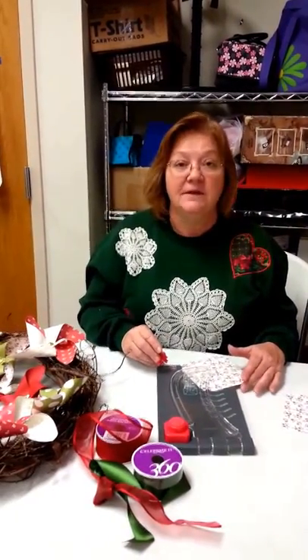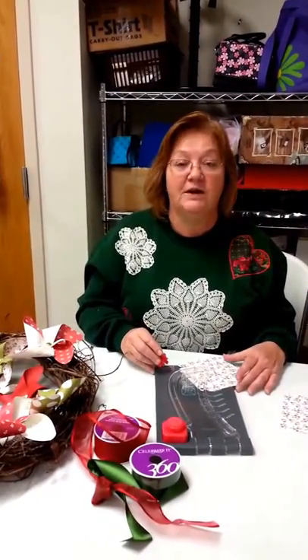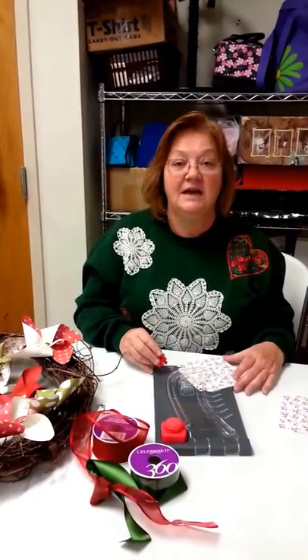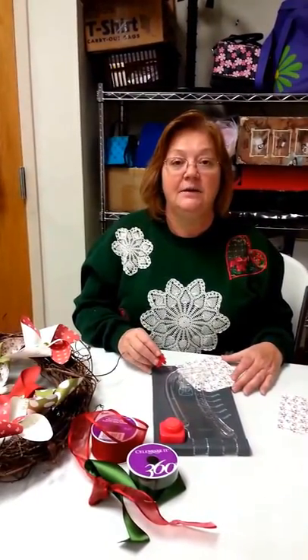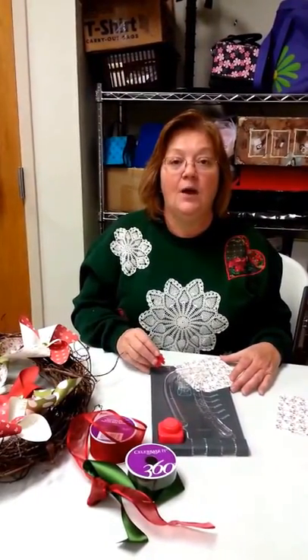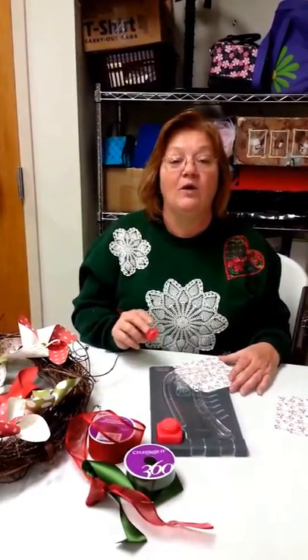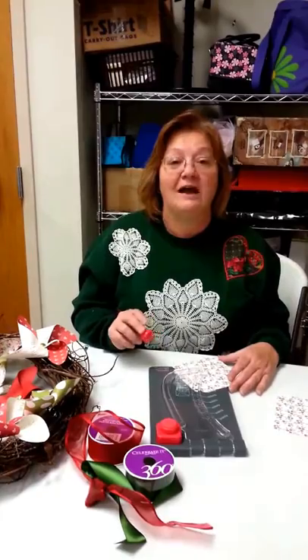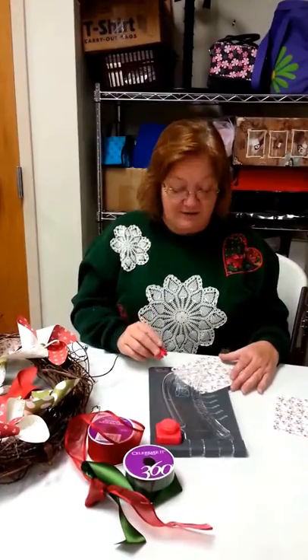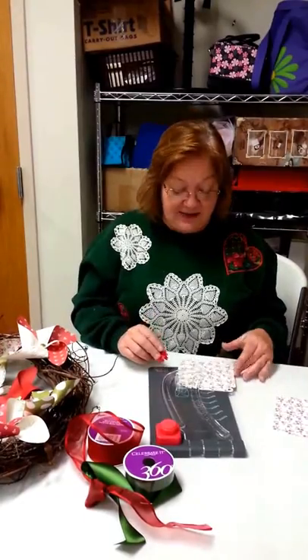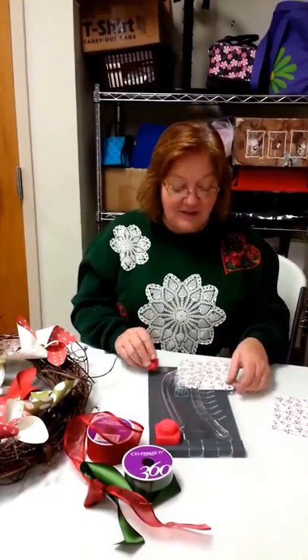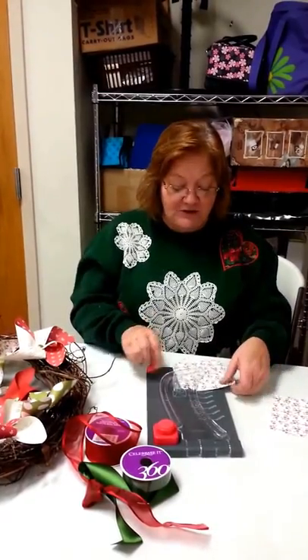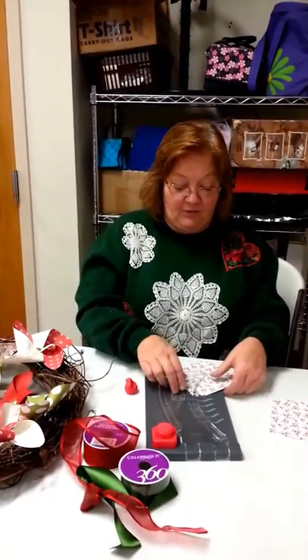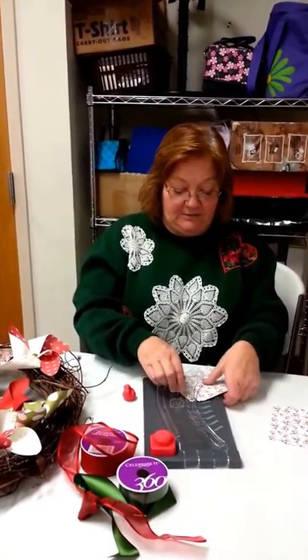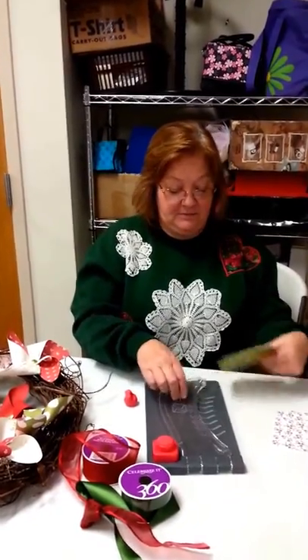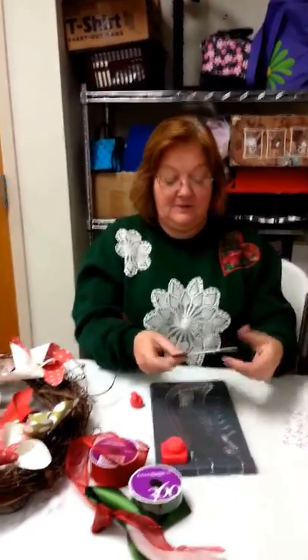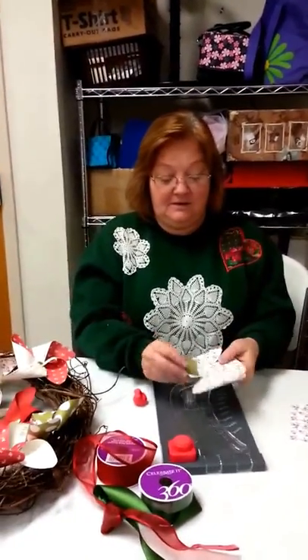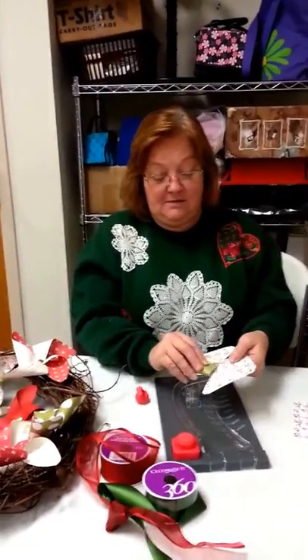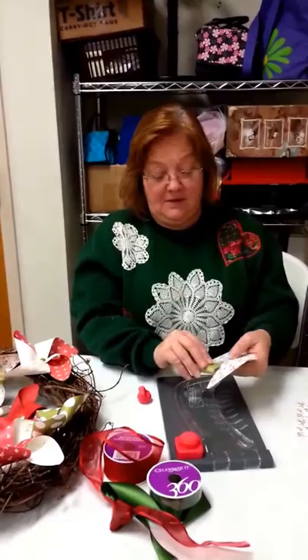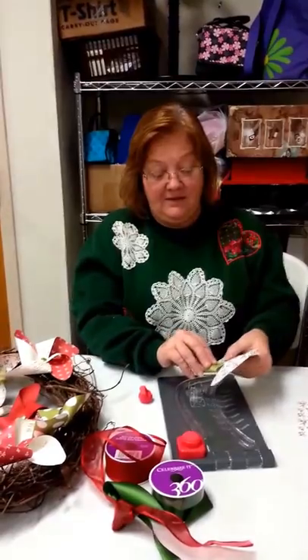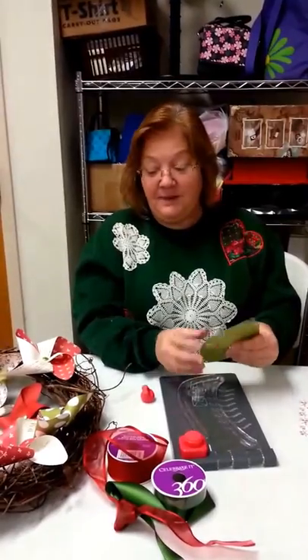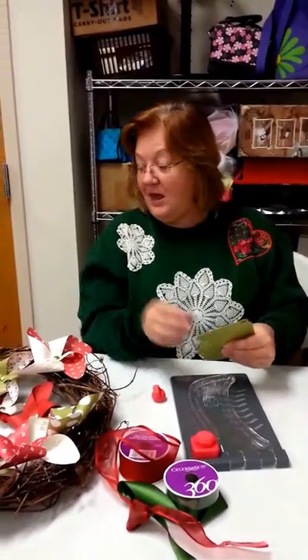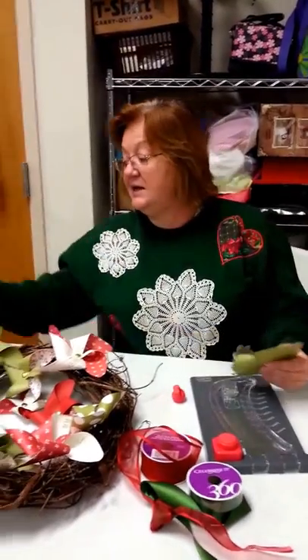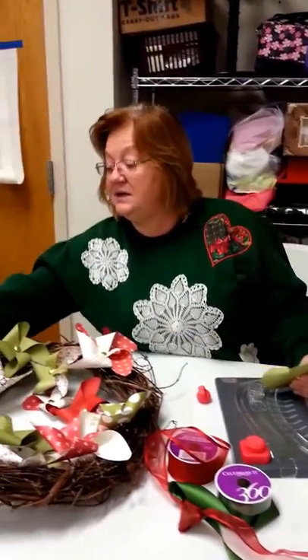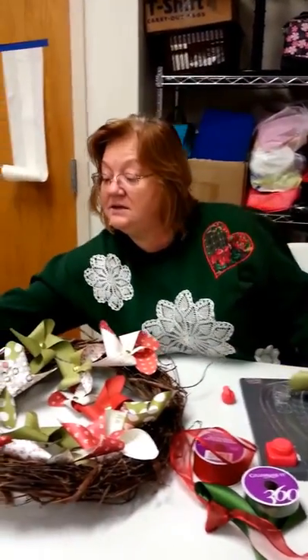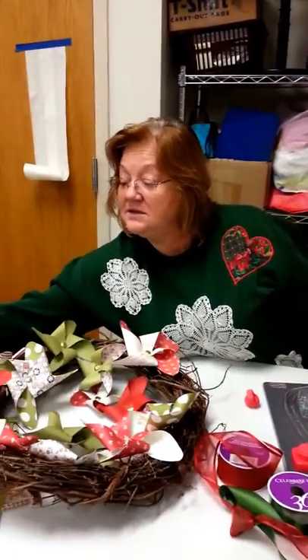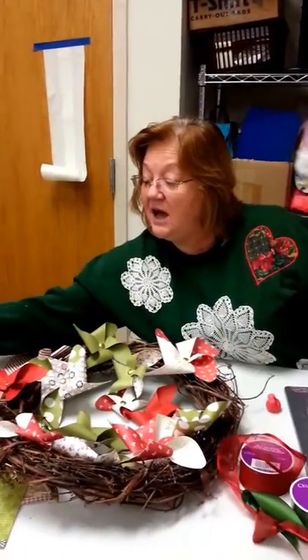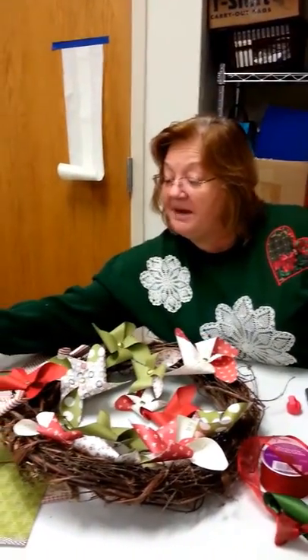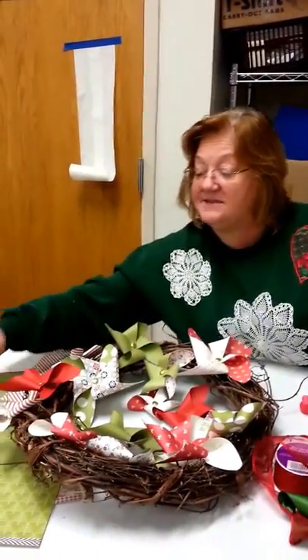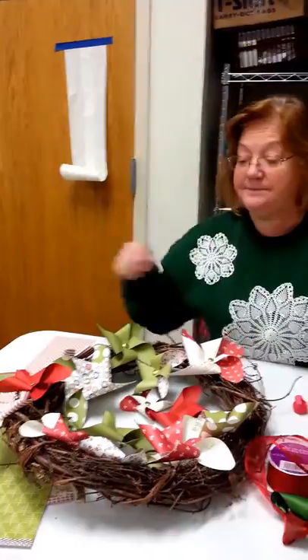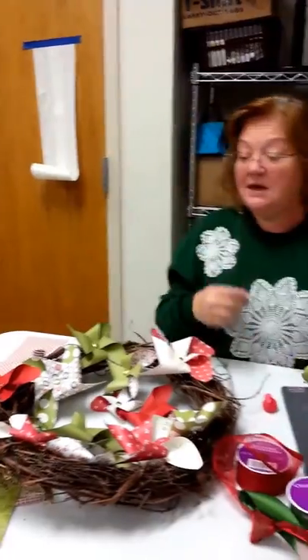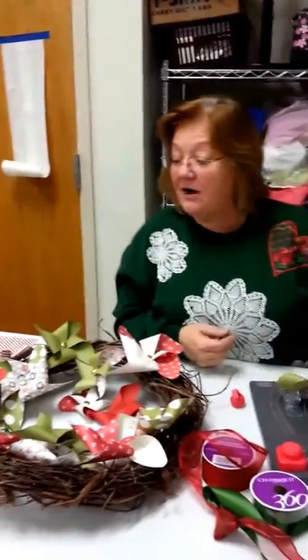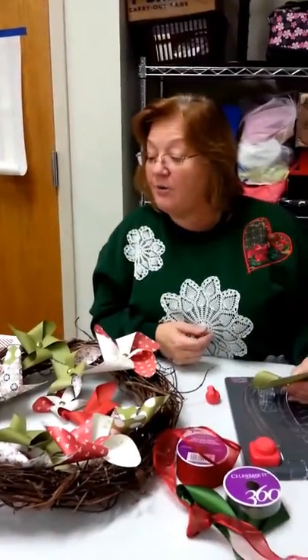And the paper's going to be available for them to buy here? Whatever kind they want. They get to select which paper they want. And what is the paper line that you're using? This paper line is Pink Paisley — Merry and Bright.